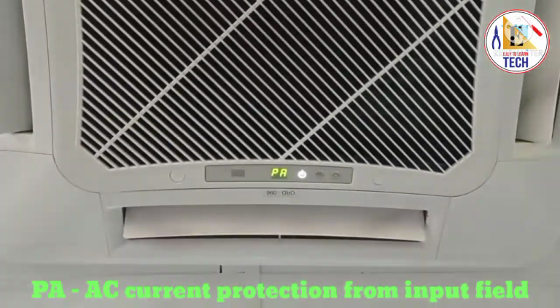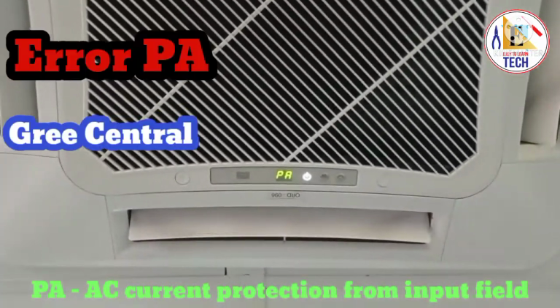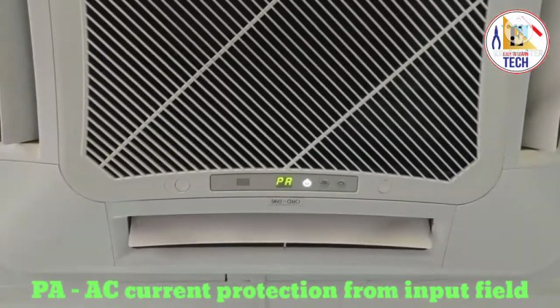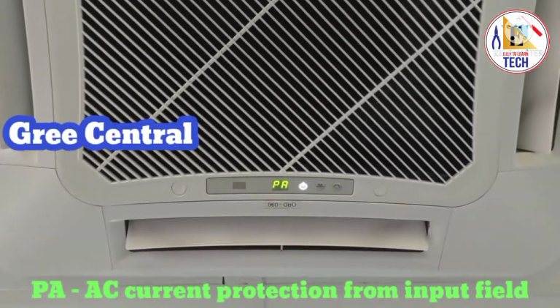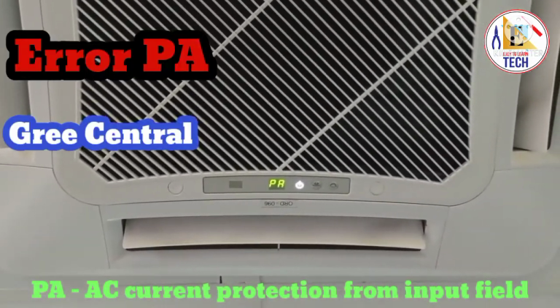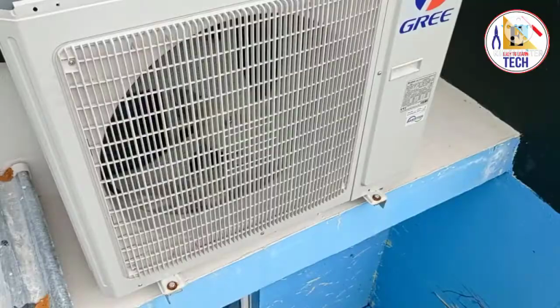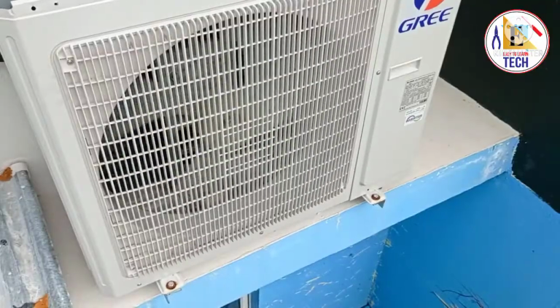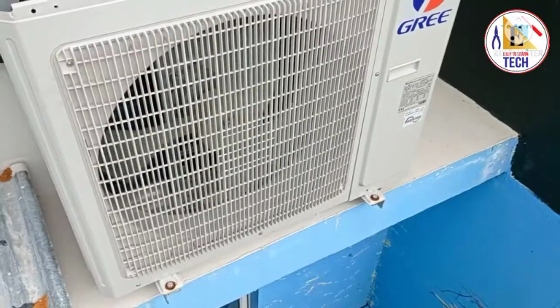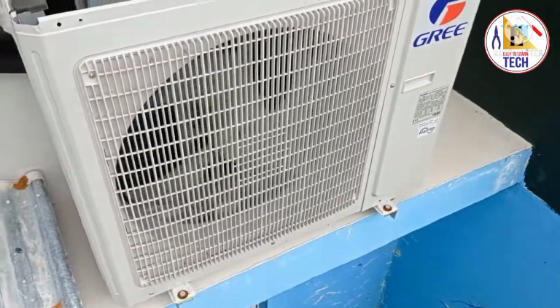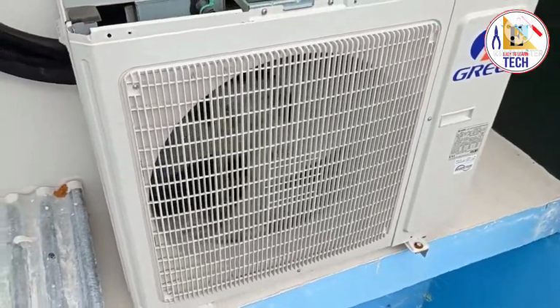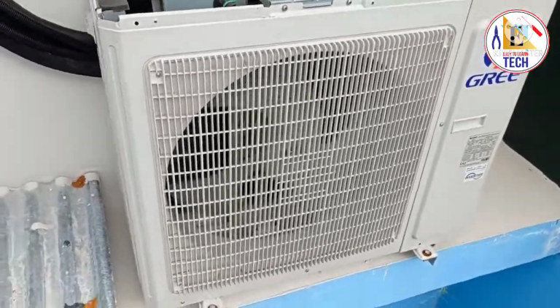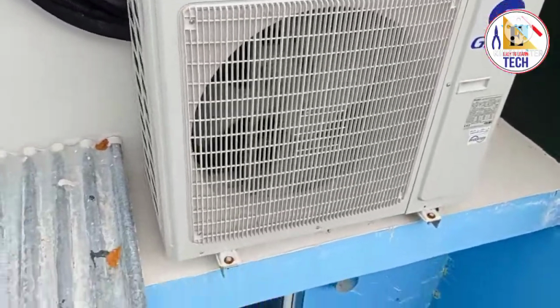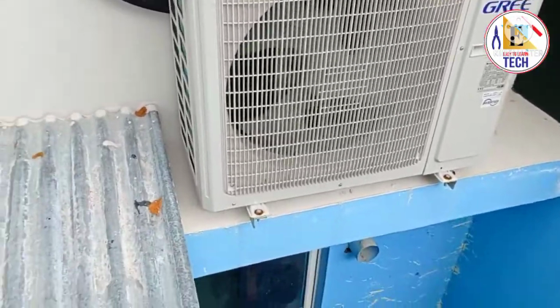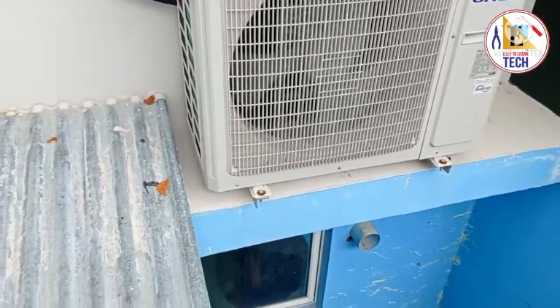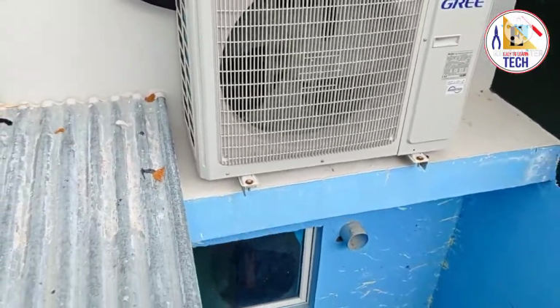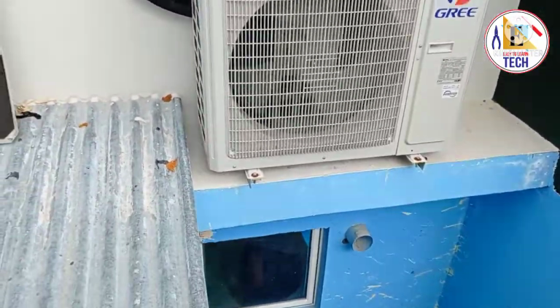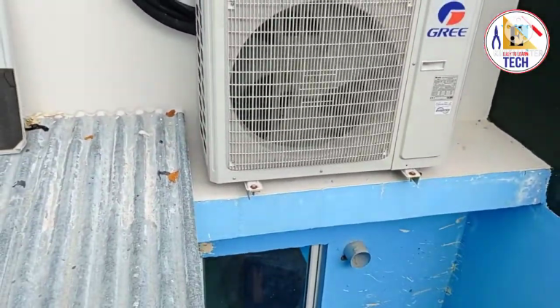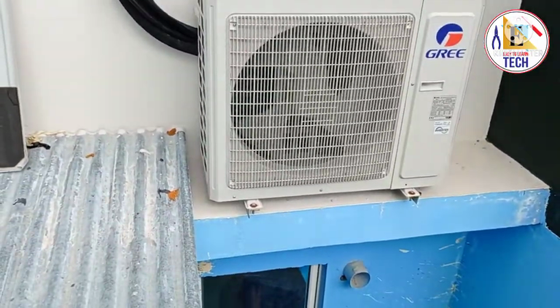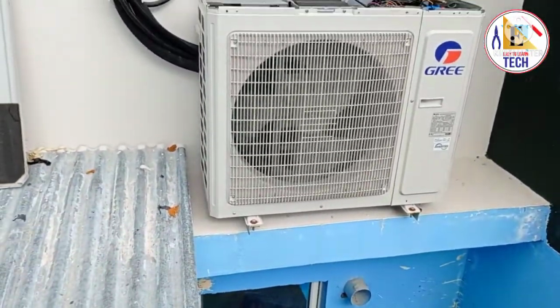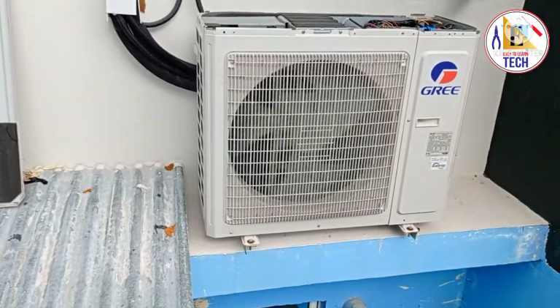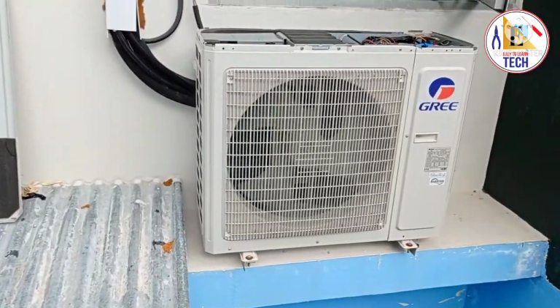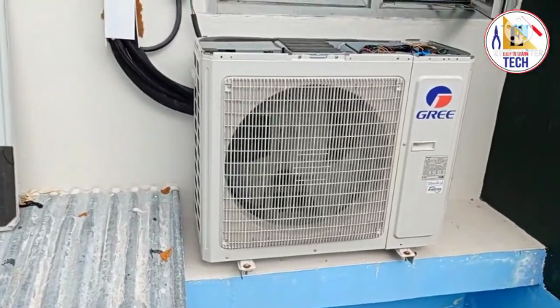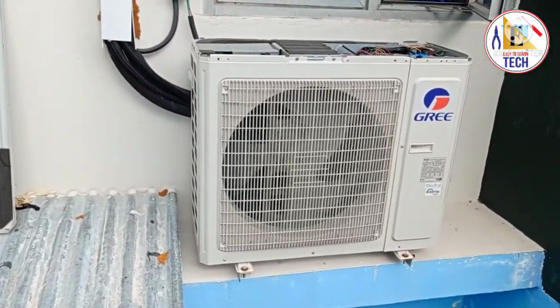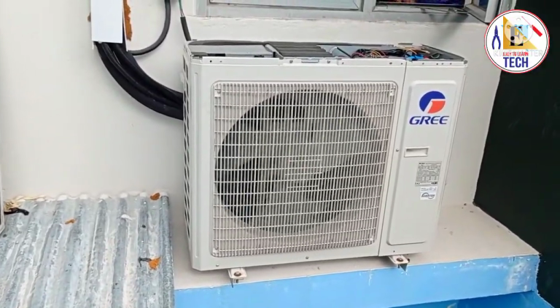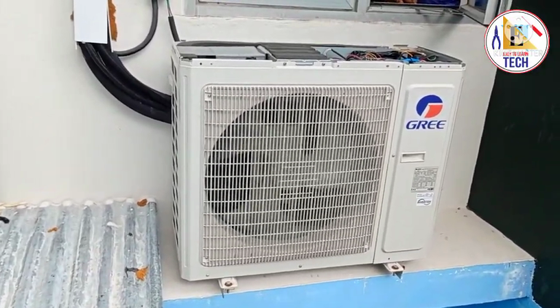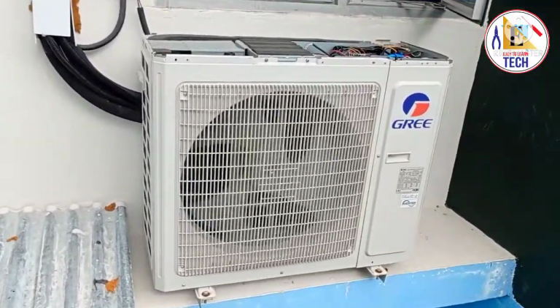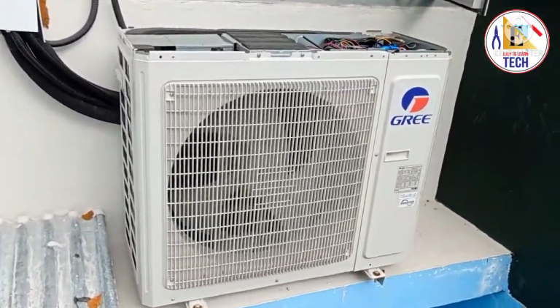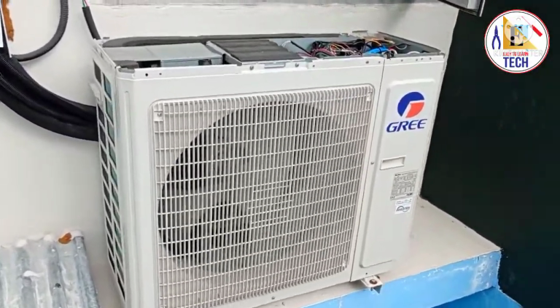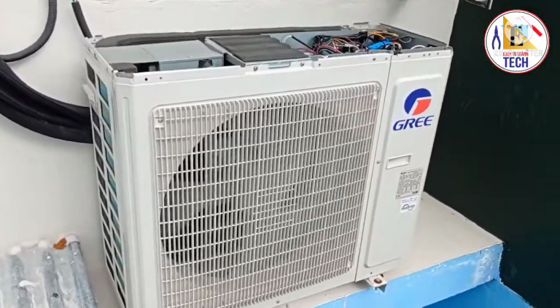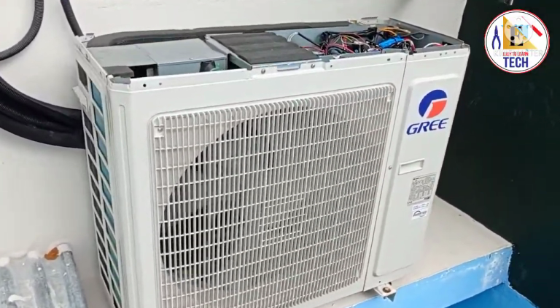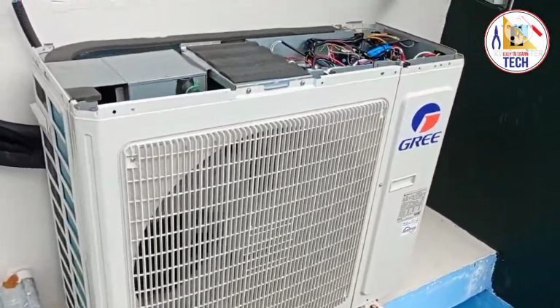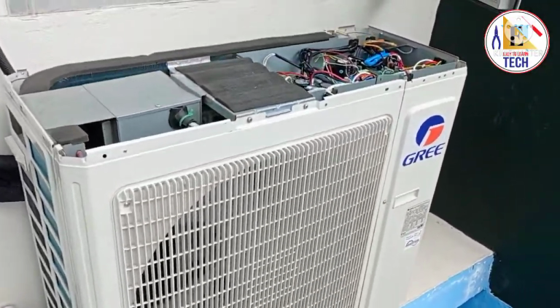When we went to the outdoor unit, we saw the fan was running for some seconds, then it was getting off, and the compressor was not starting. Then we tried to check what the issue was.